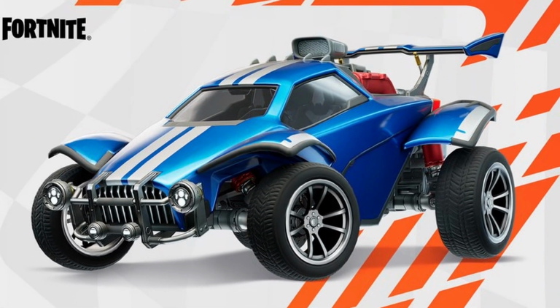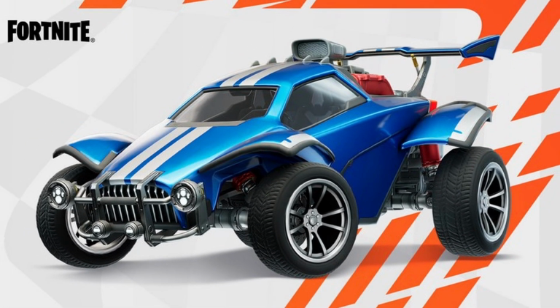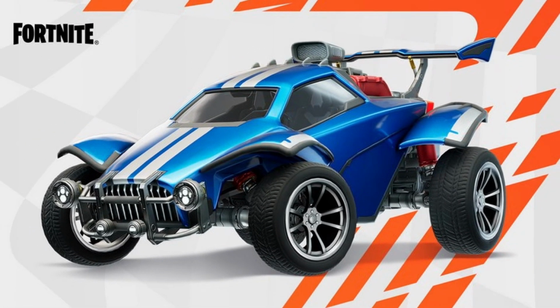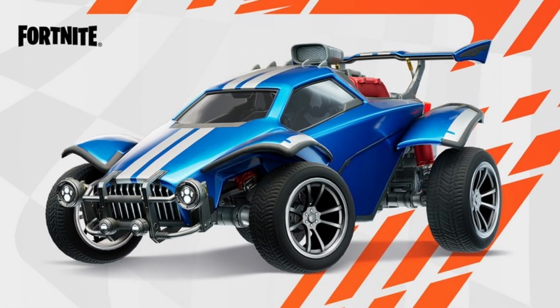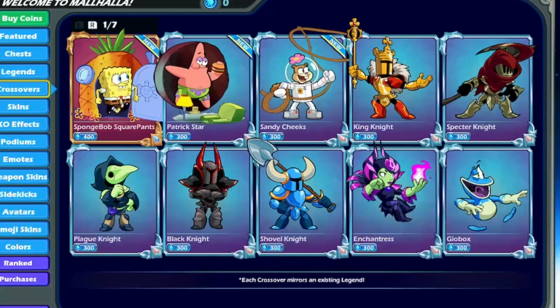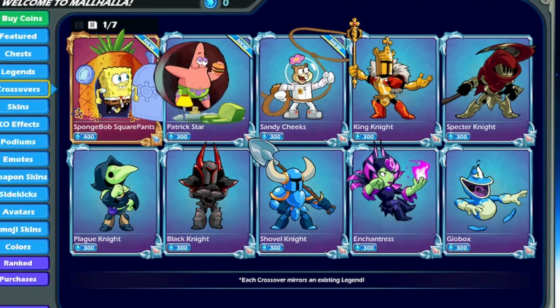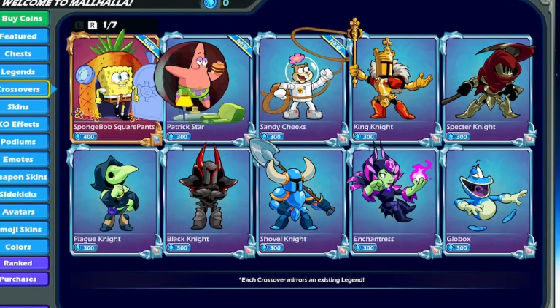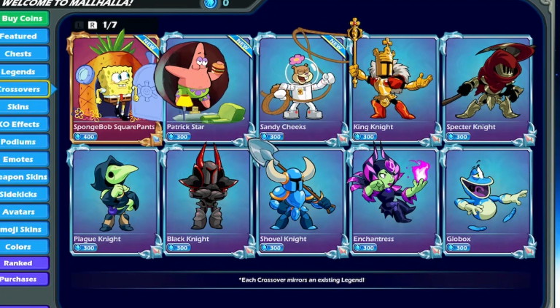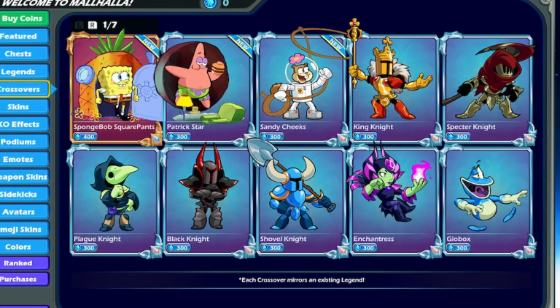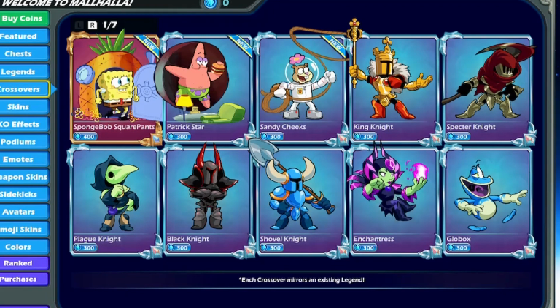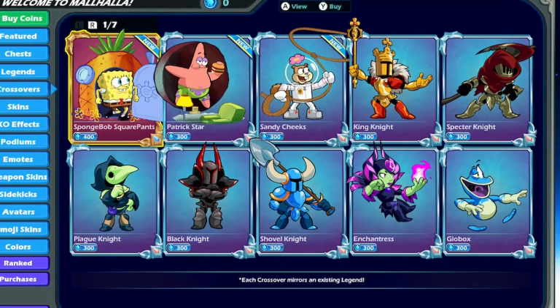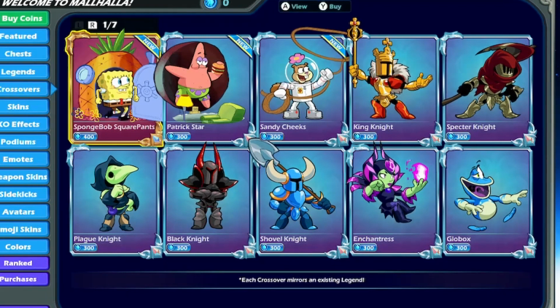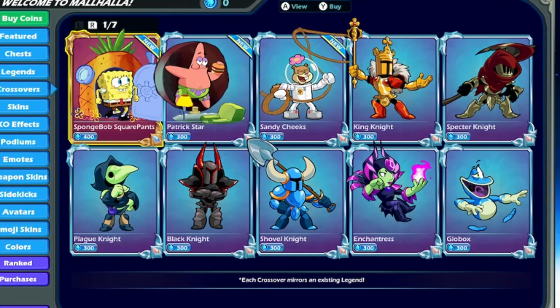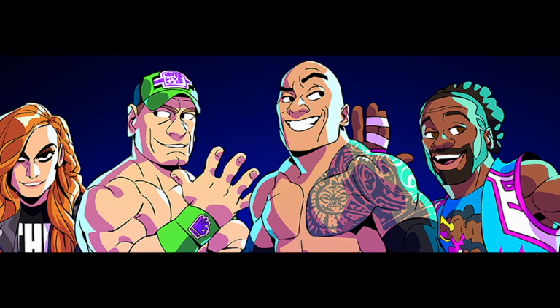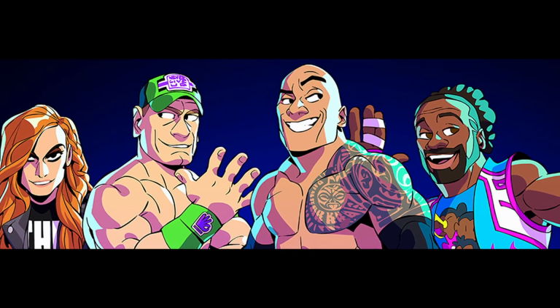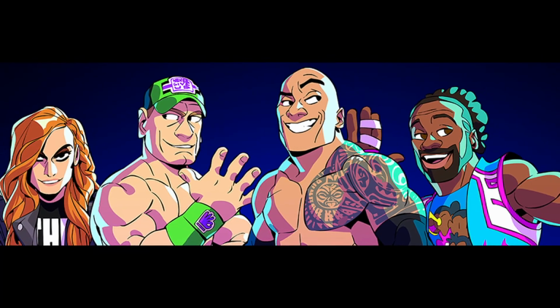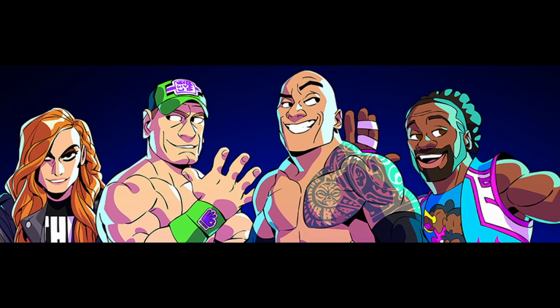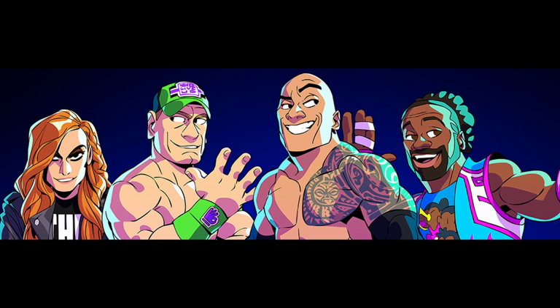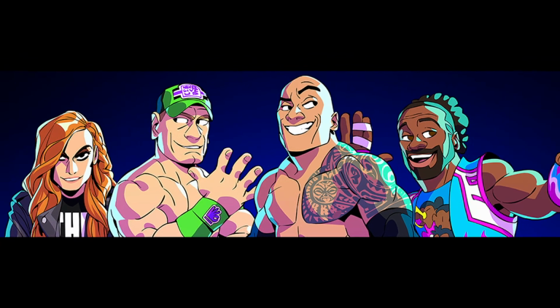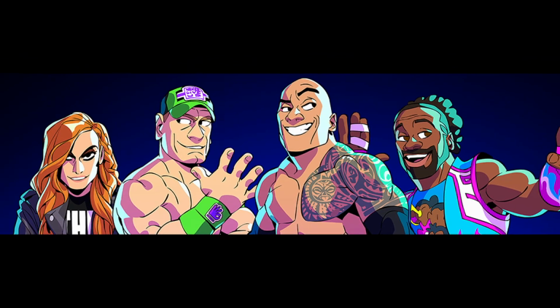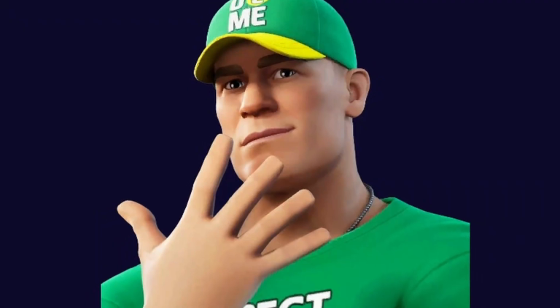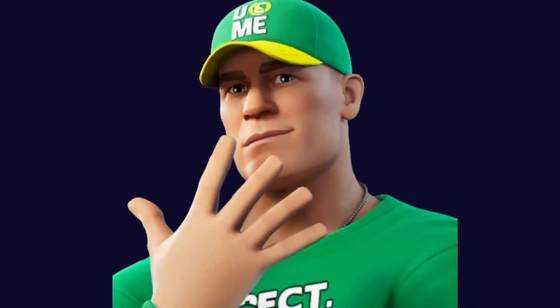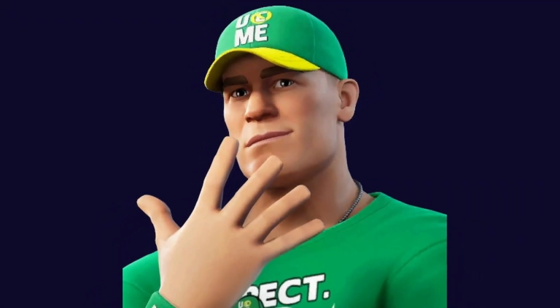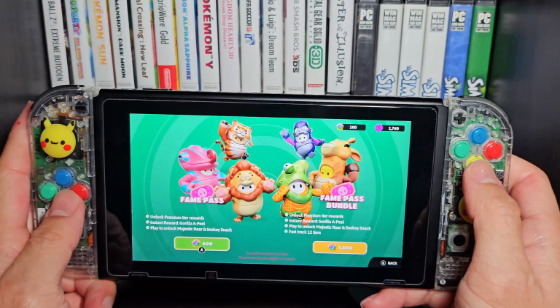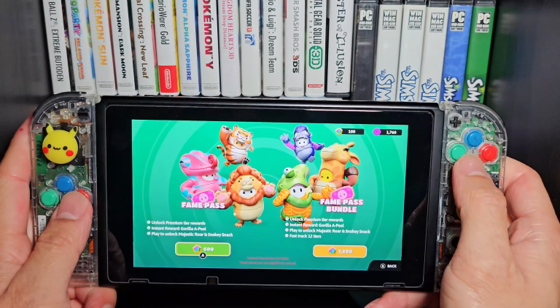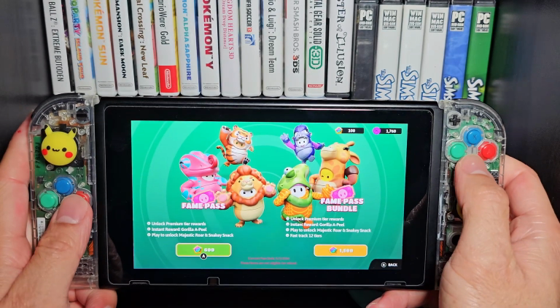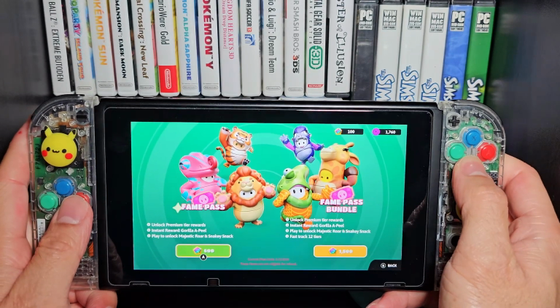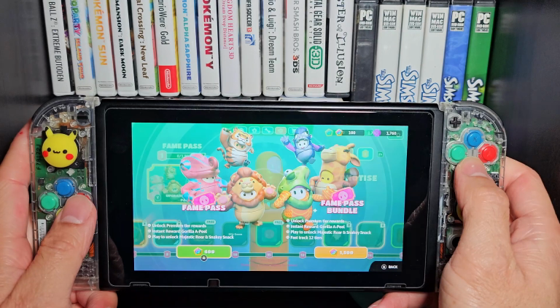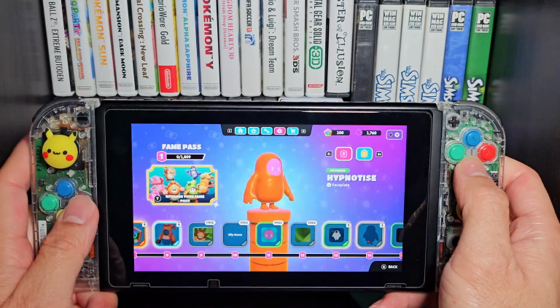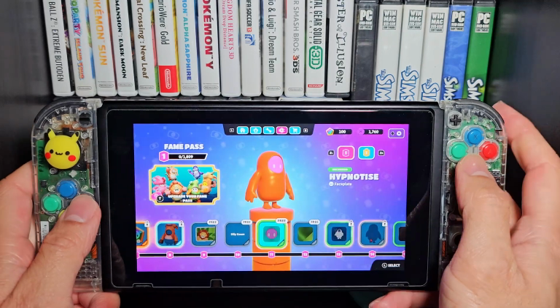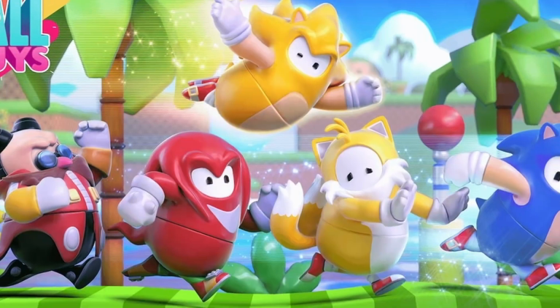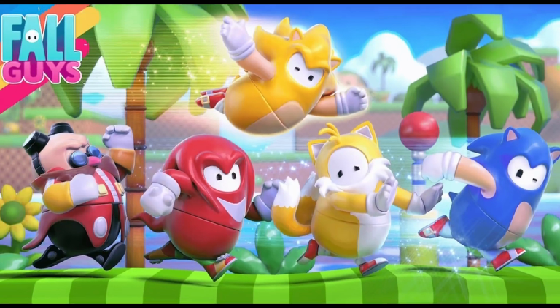Rocket League is in Fortnite too. Interesting — Fortnite really does have a lot of crossovers, just like Brawlhalla. That game has a long list of featured characters, even some from the WWE, apparently, like John Cena, who was also in Fortnite. What about Fall Guys — another live service? Sonic, Team Fortress 2?